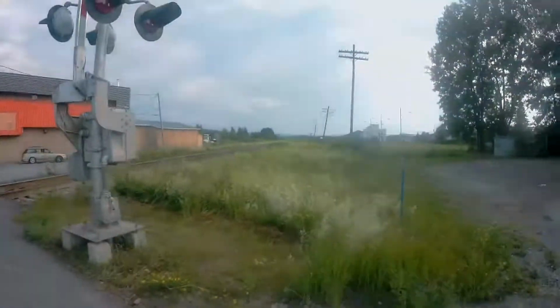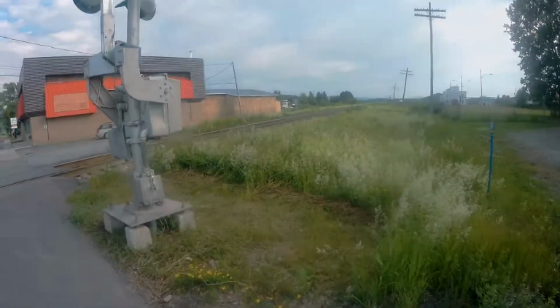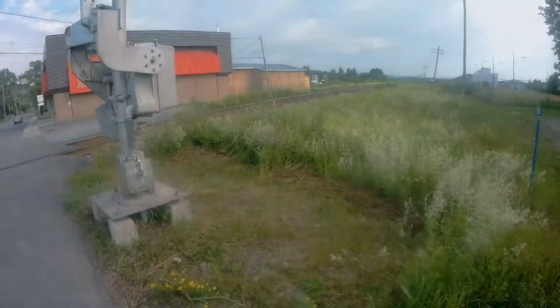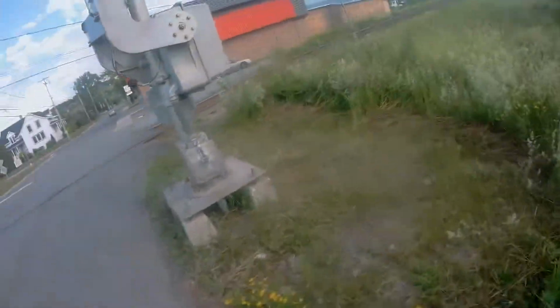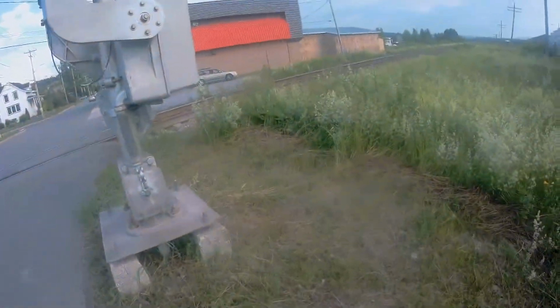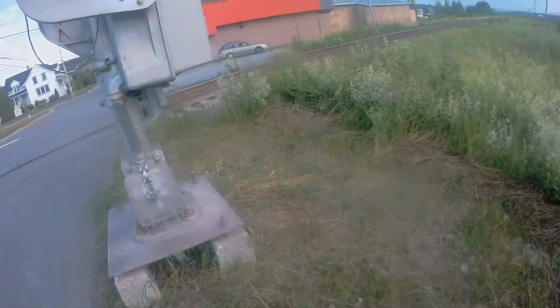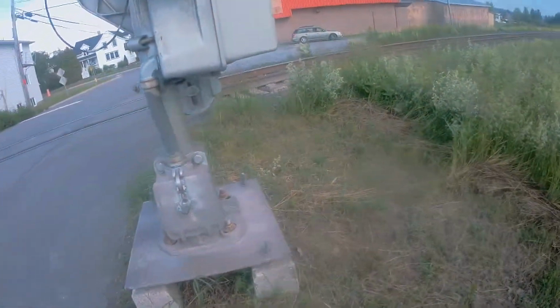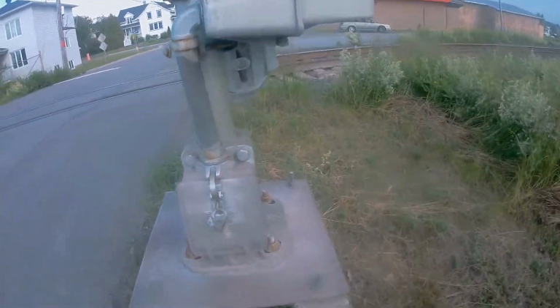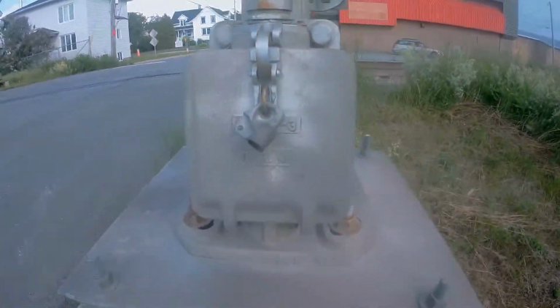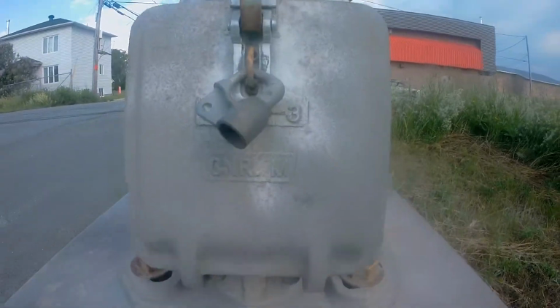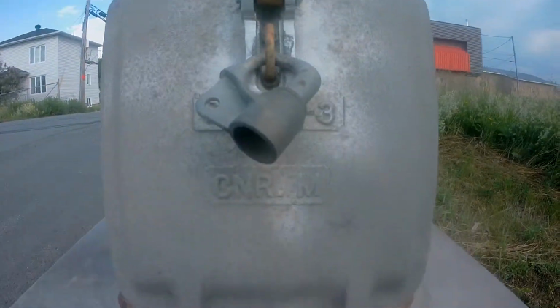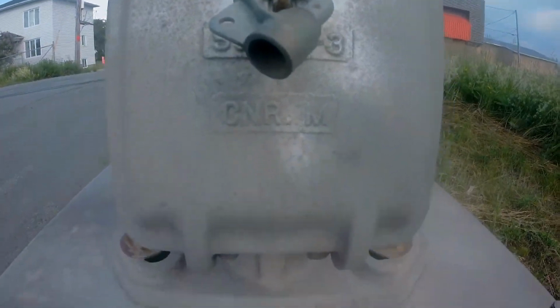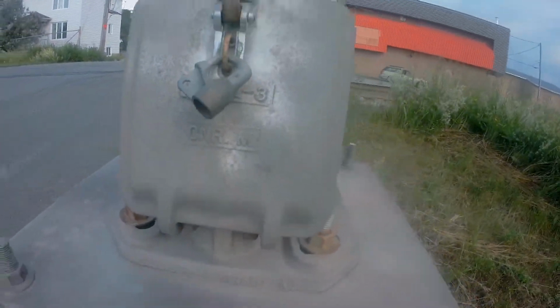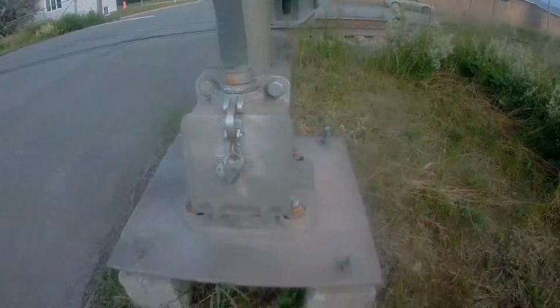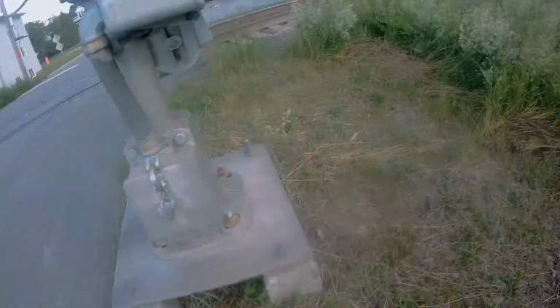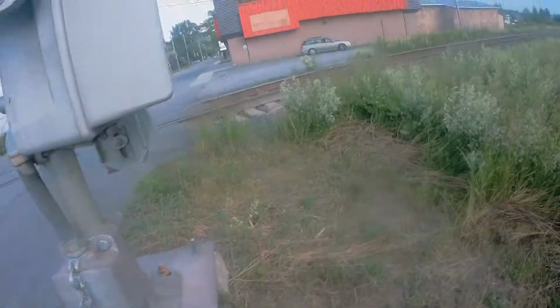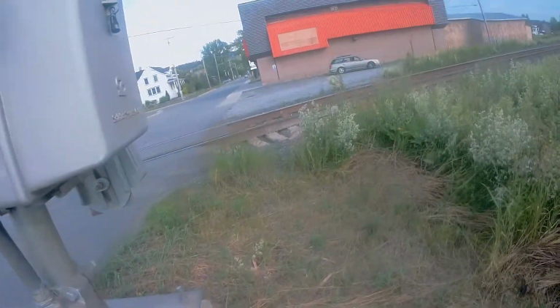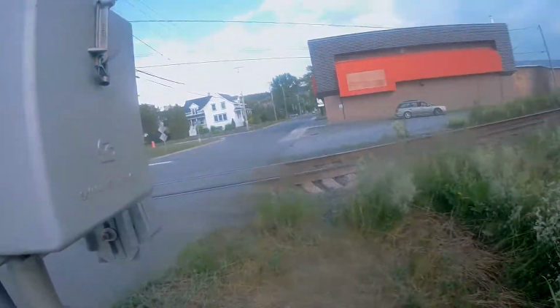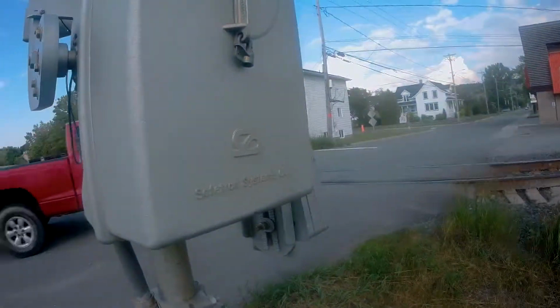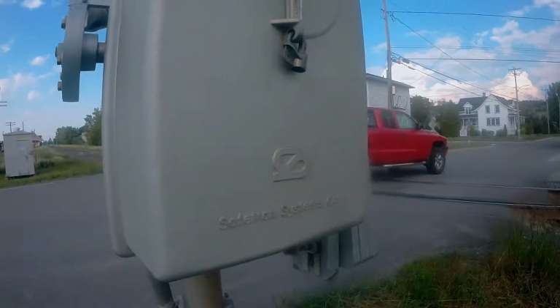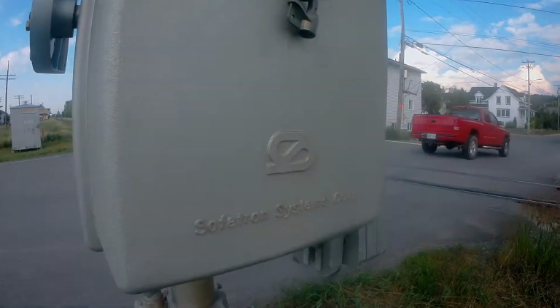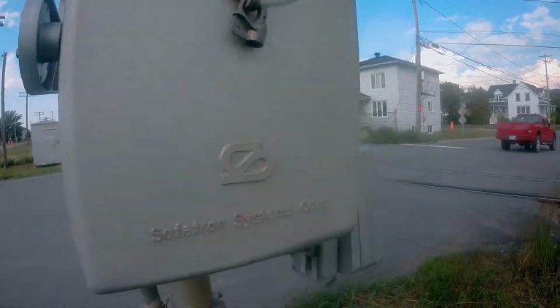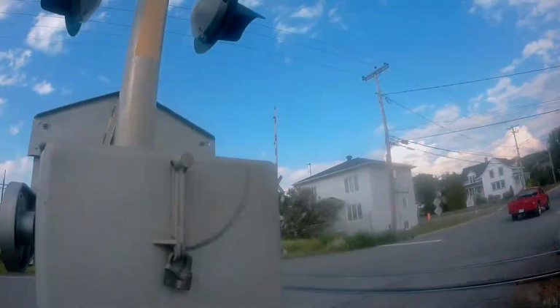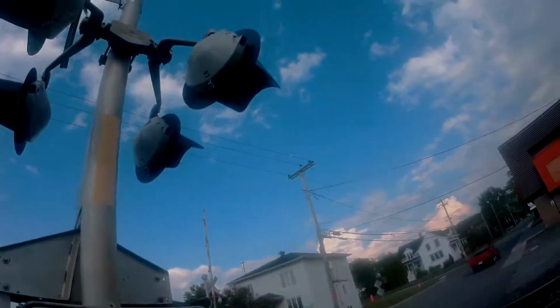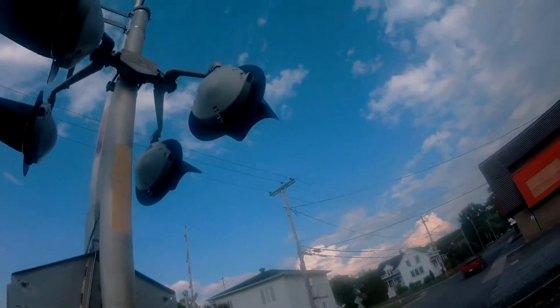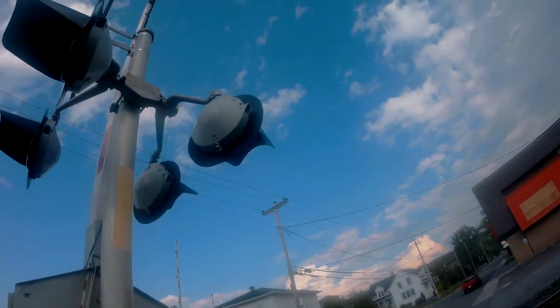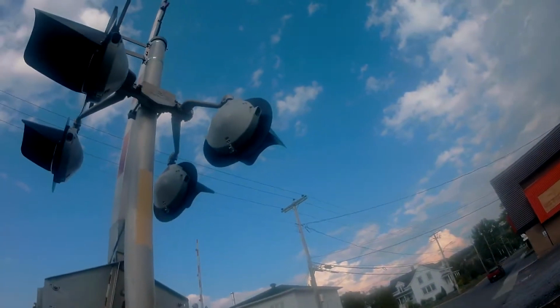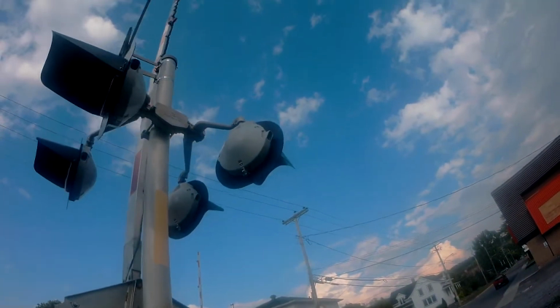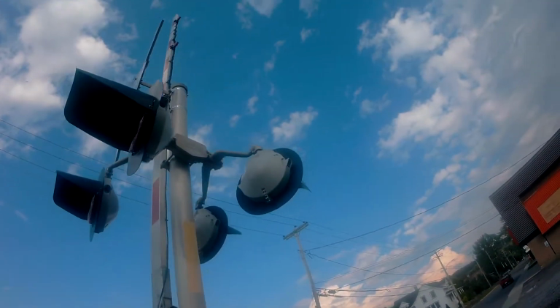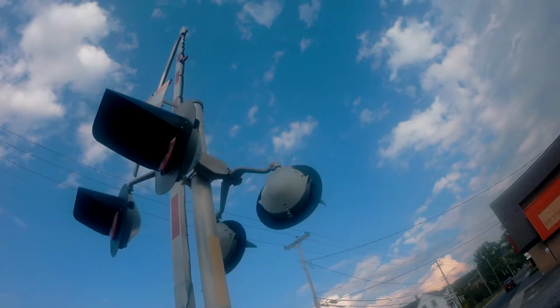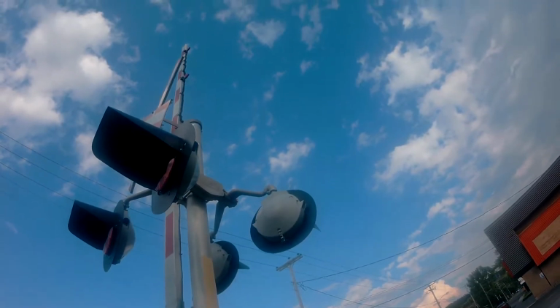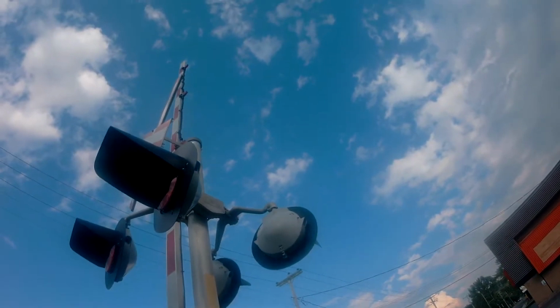Here is the second signal. It has a CNR signal base, Savetran gate mechanism, Savetran LED lights, and Ricoh lights on the crossing gate.